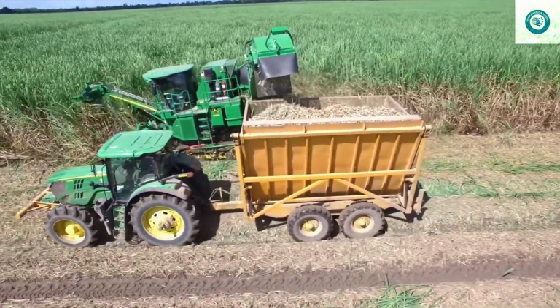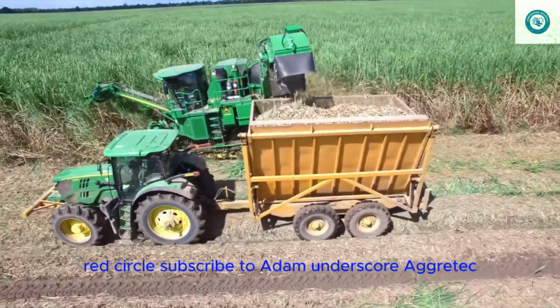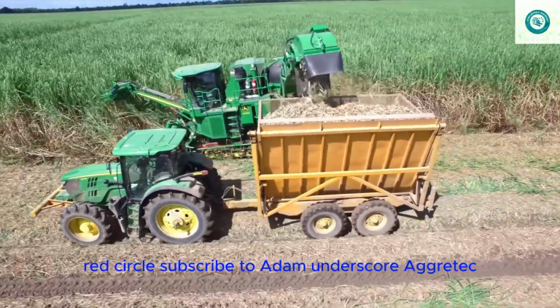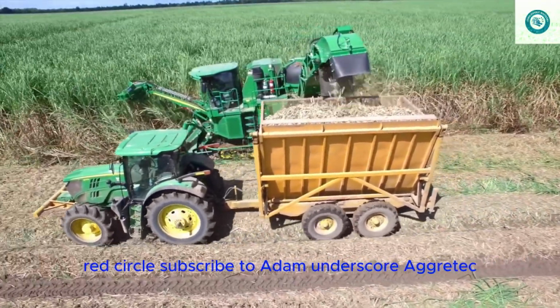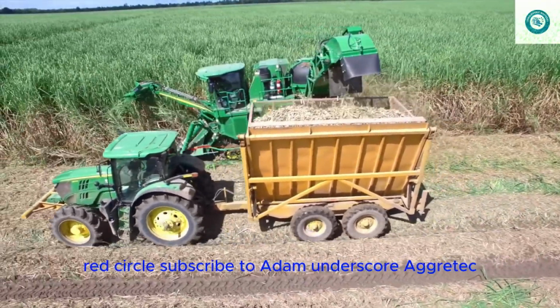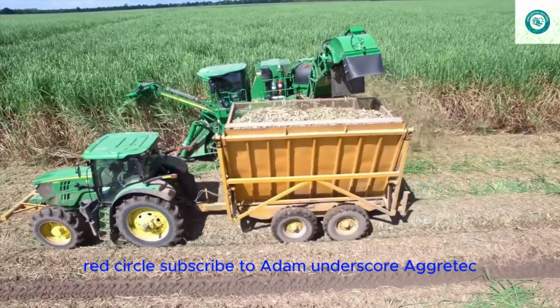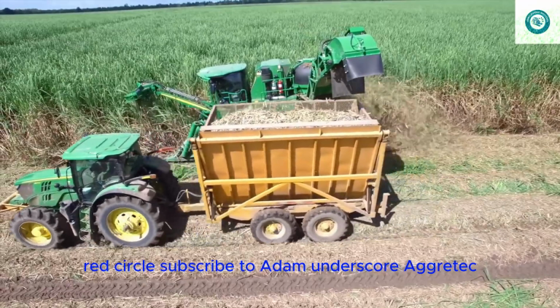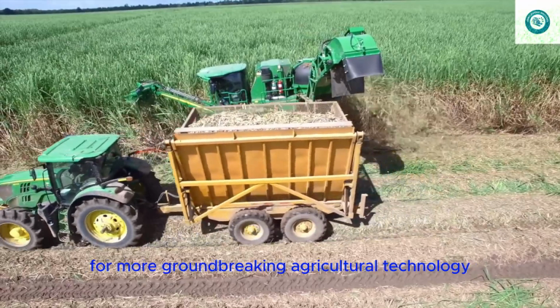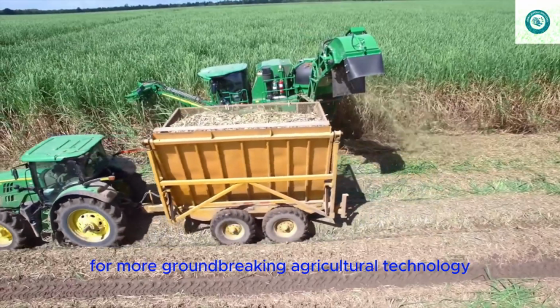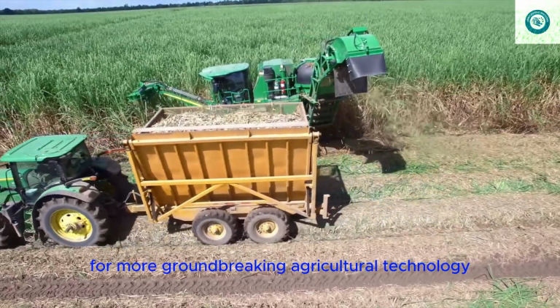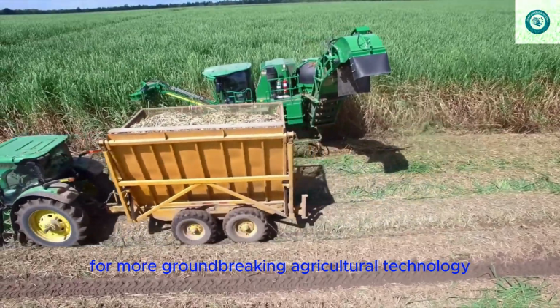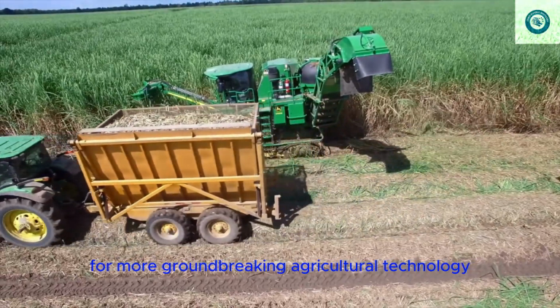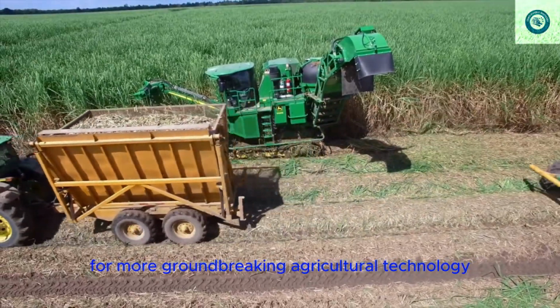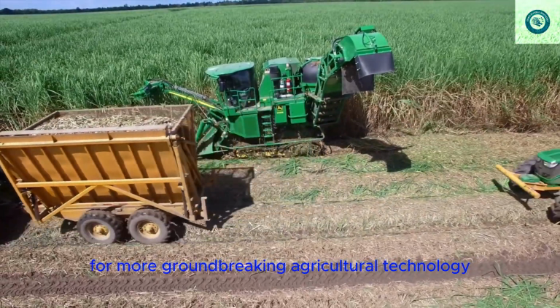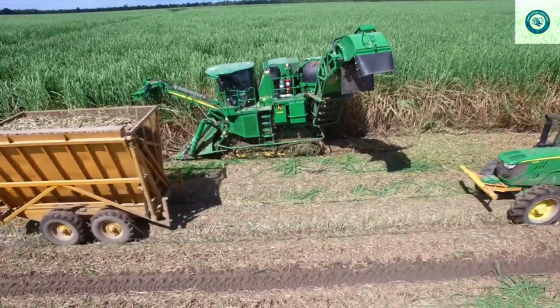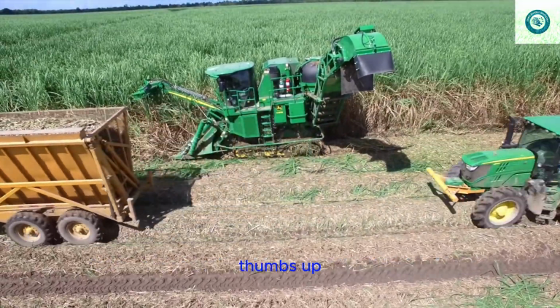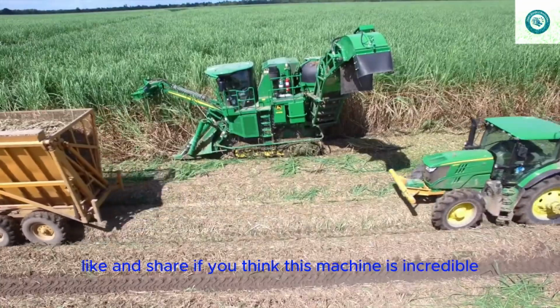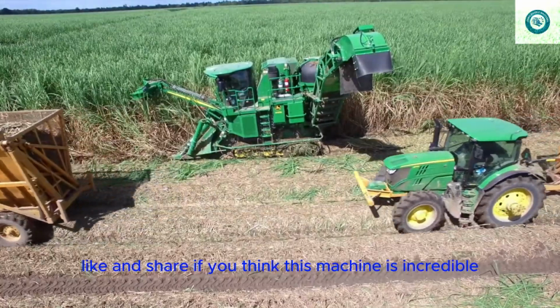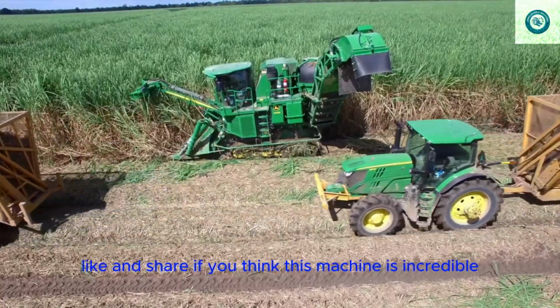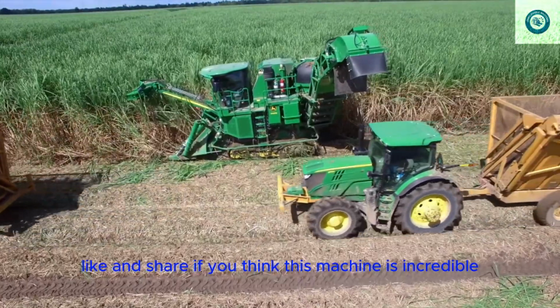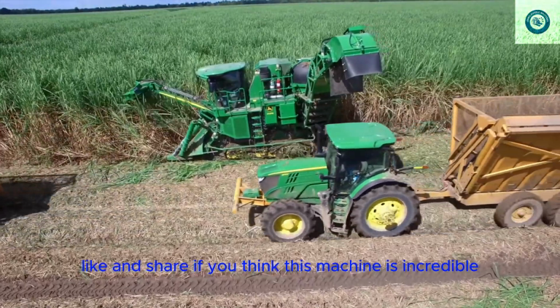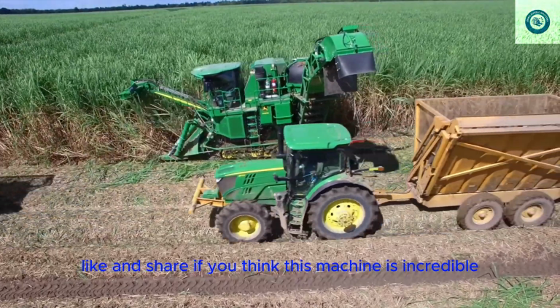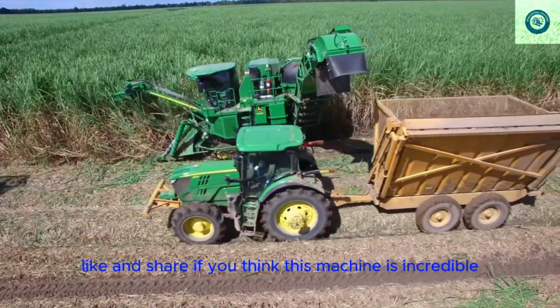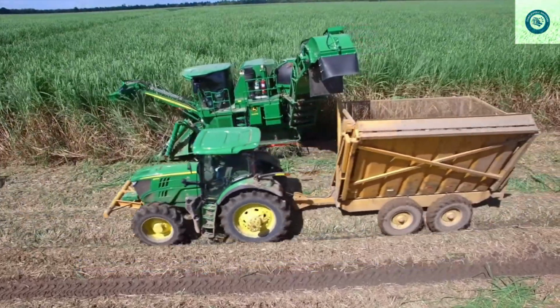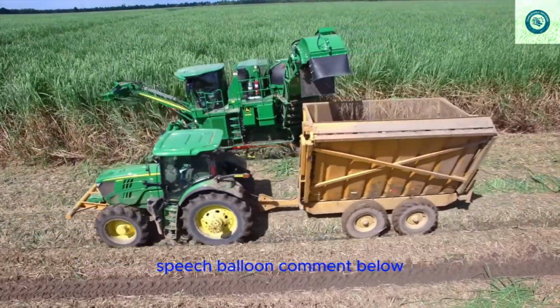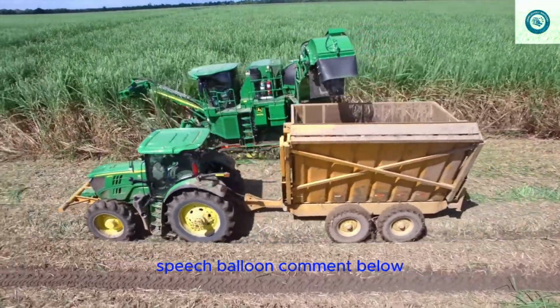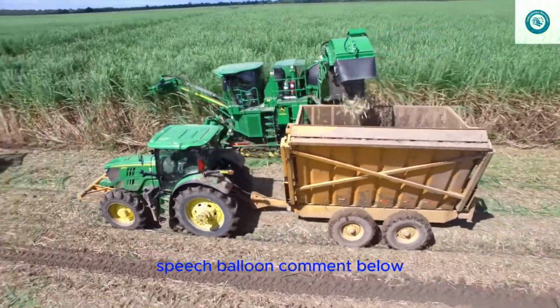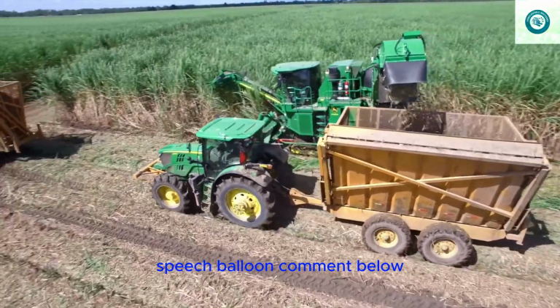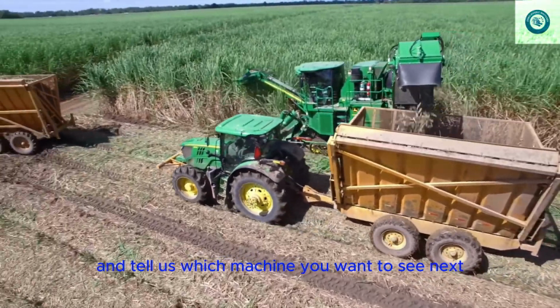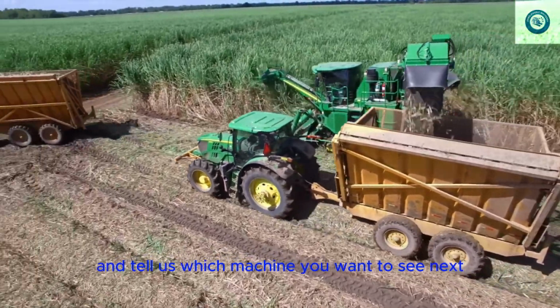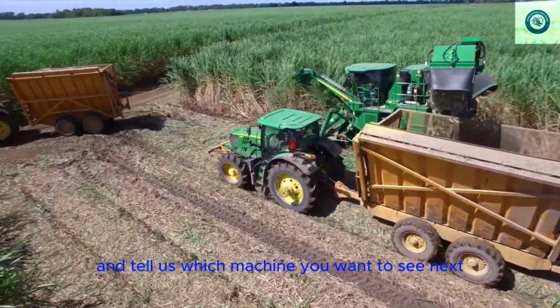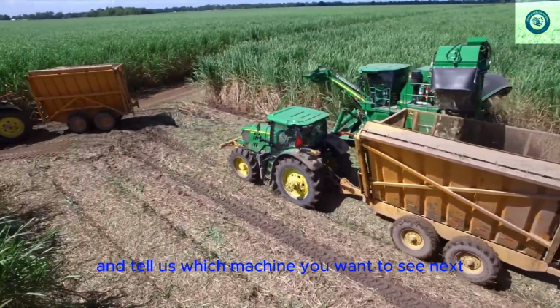Subscribe to Adam Agritech for more groundbreaking agricultural technology. Like and share if you think this machine is incredible. Comment below and tell us which machine you want to see next.